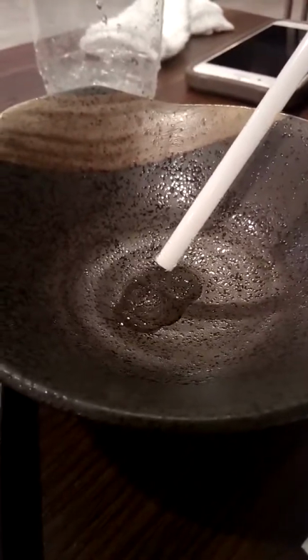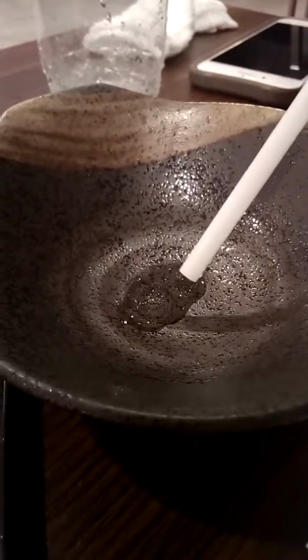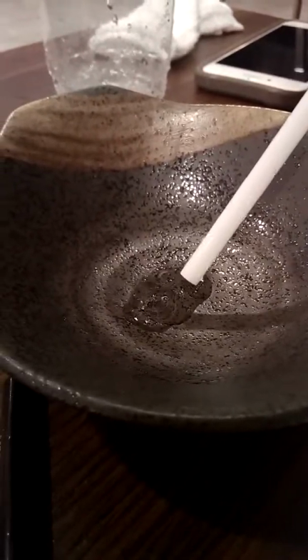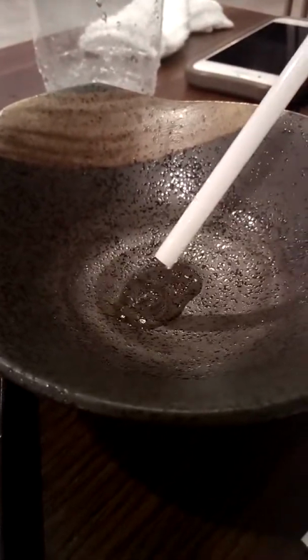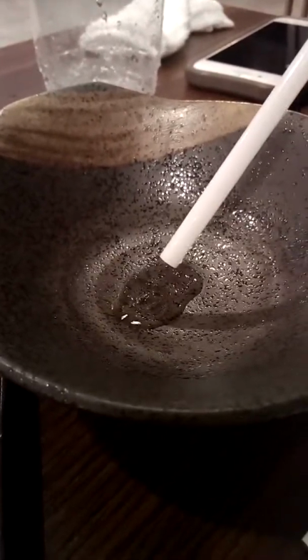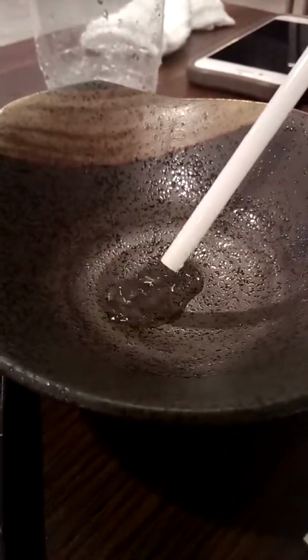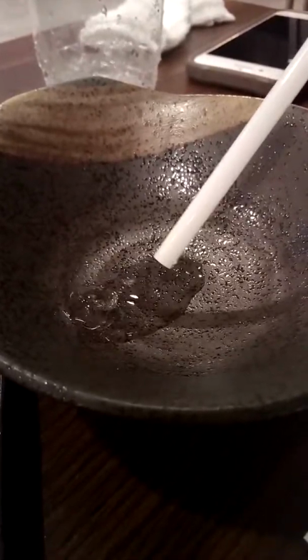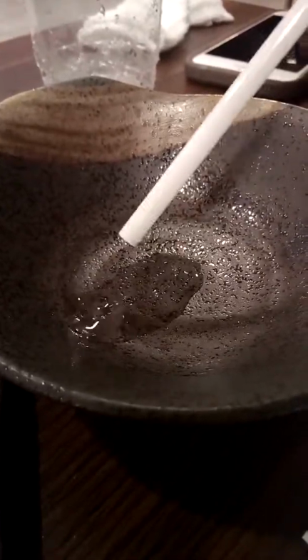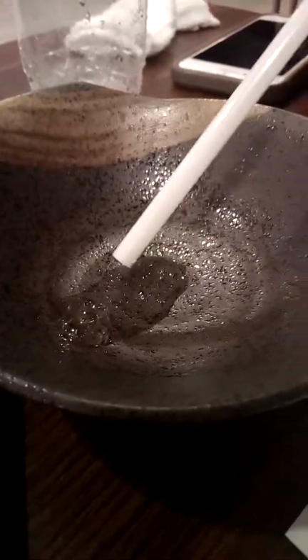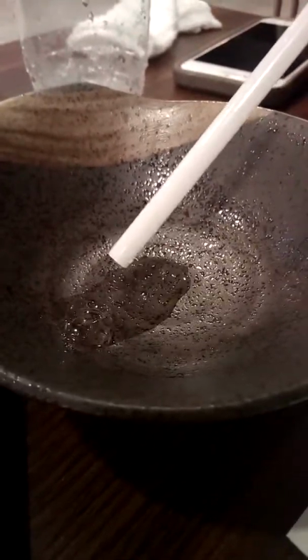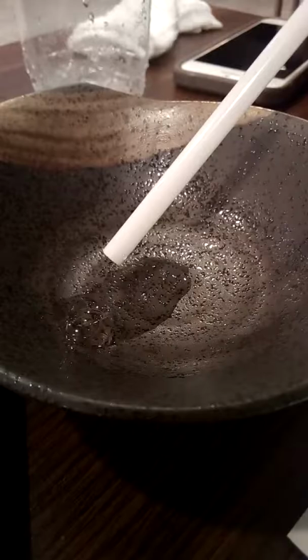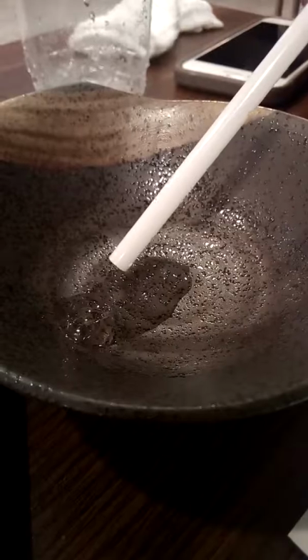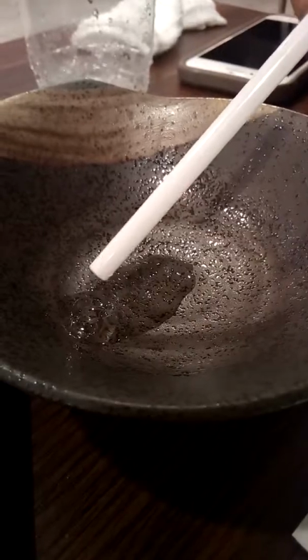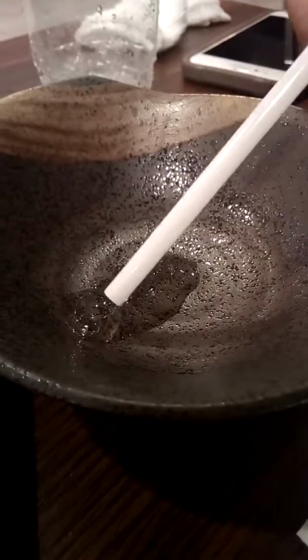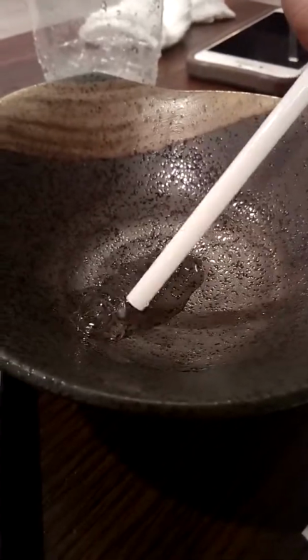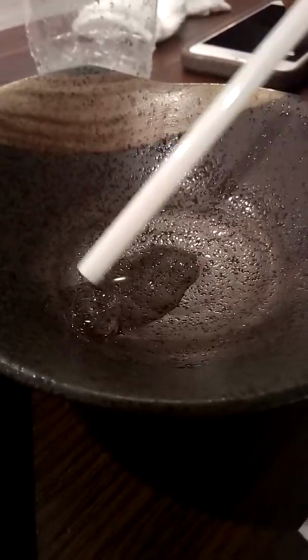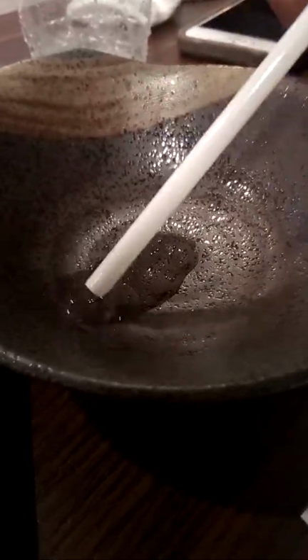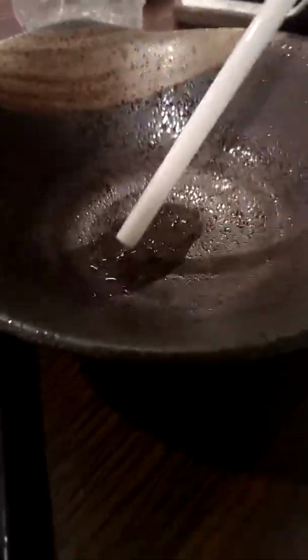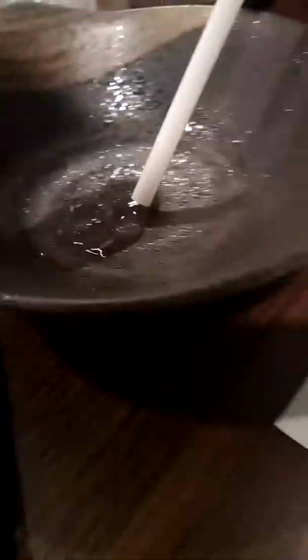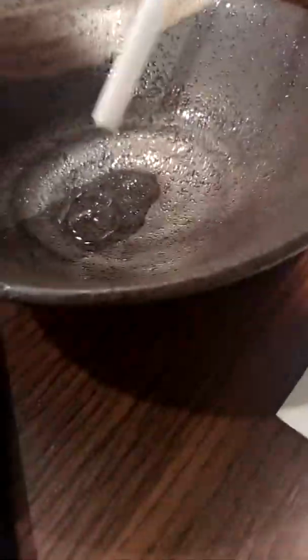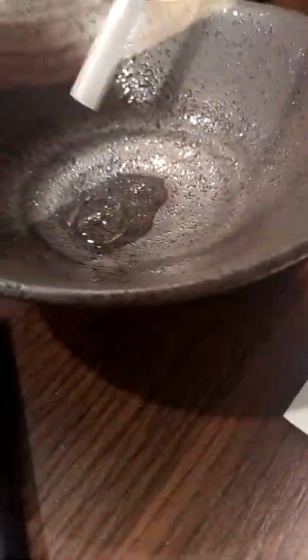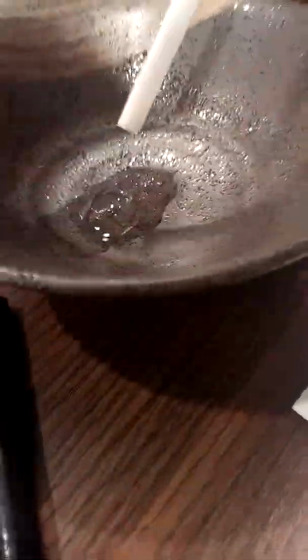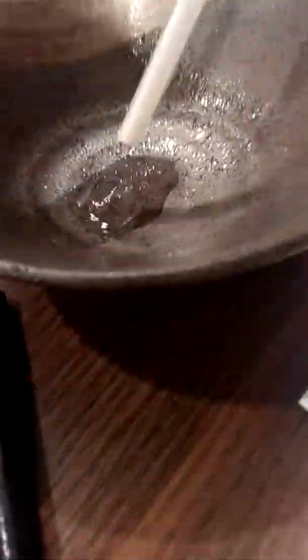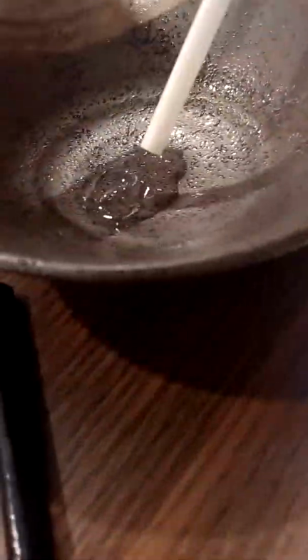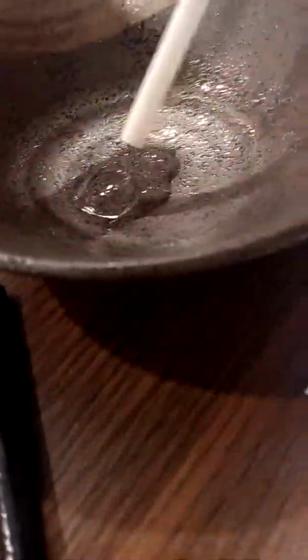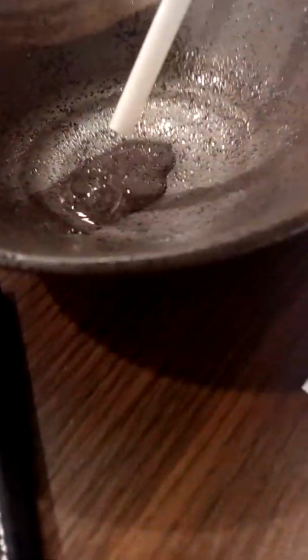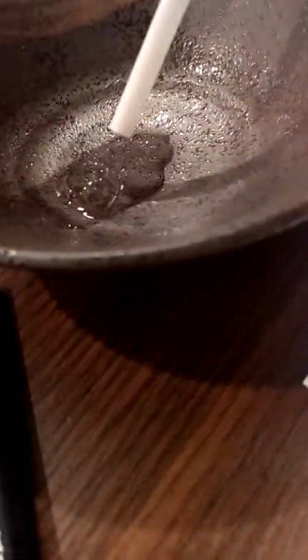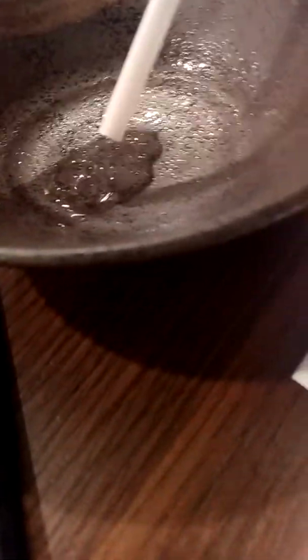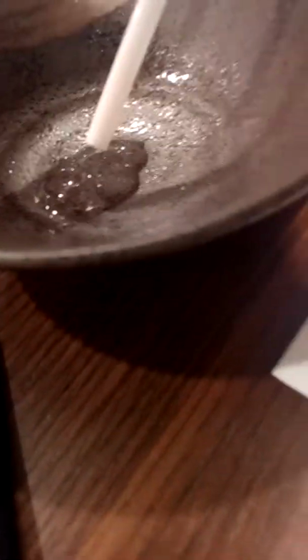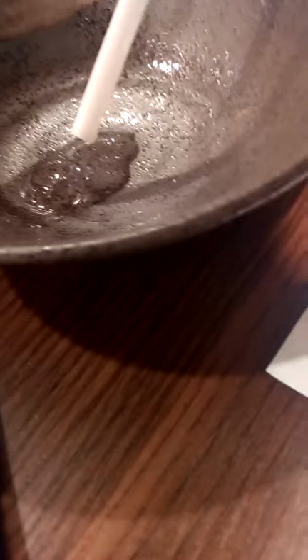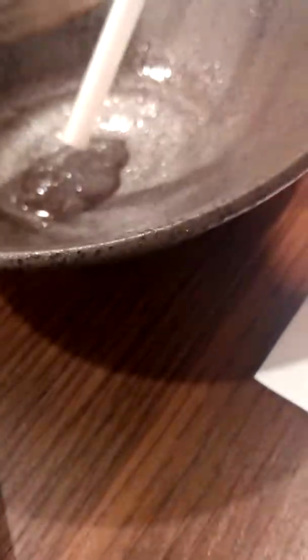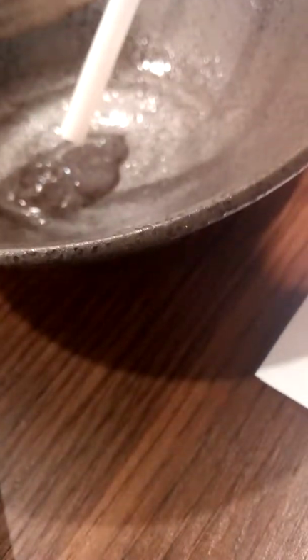I'm just drinking something. That's one ice. Melting...